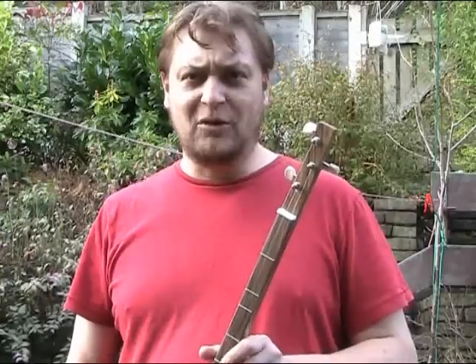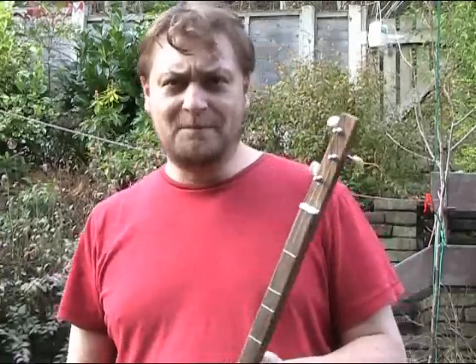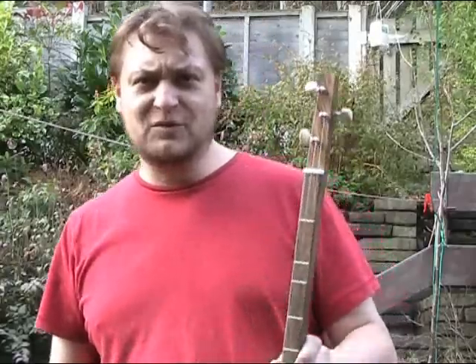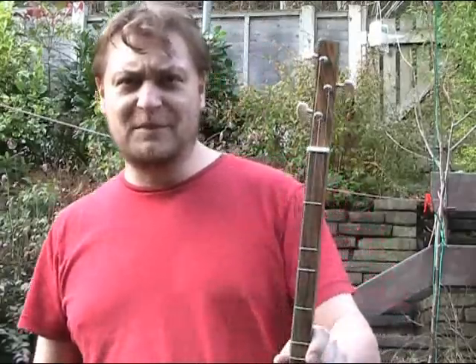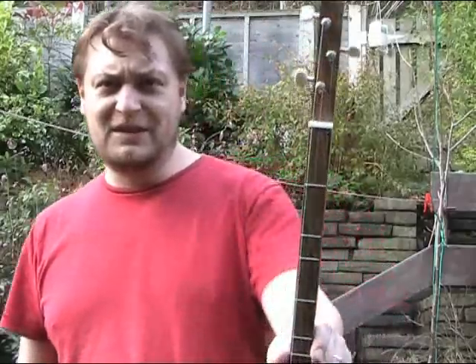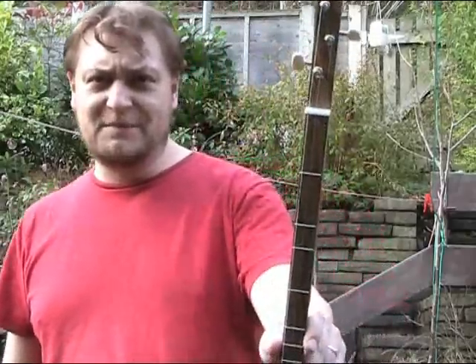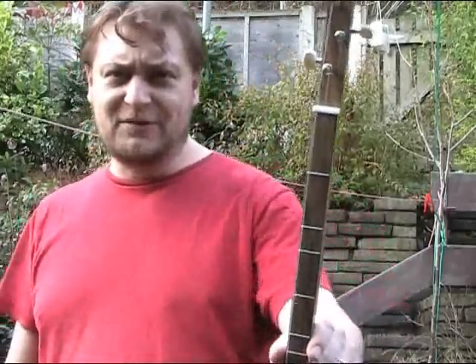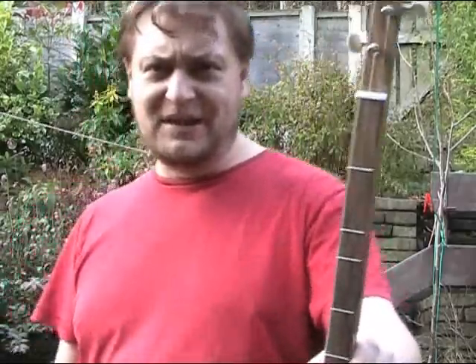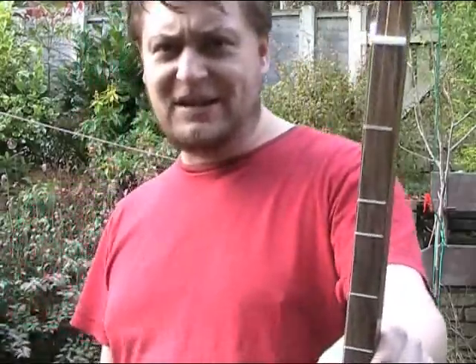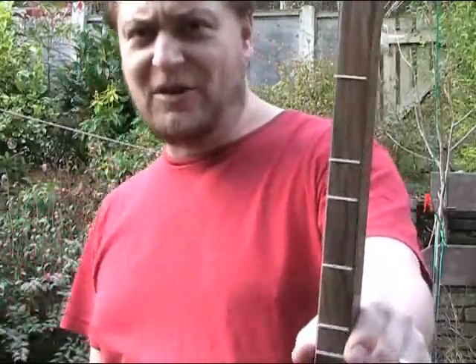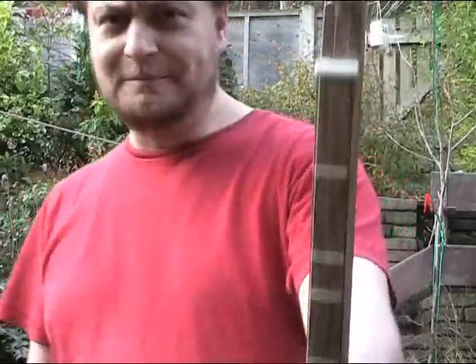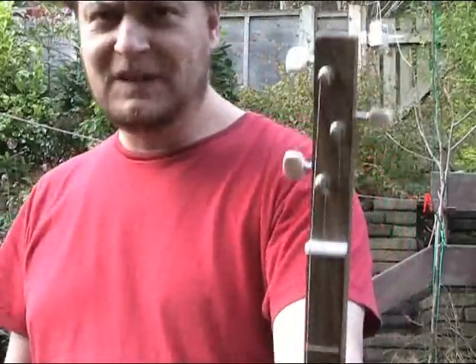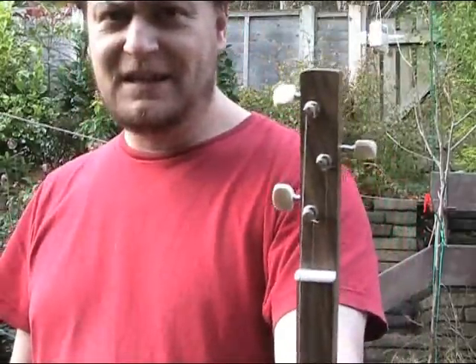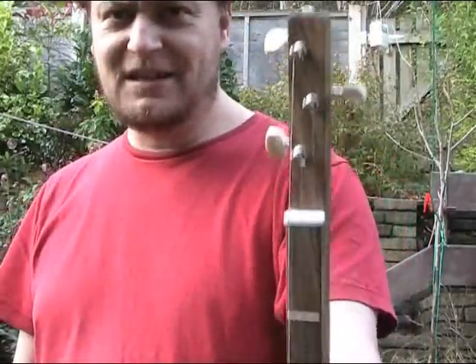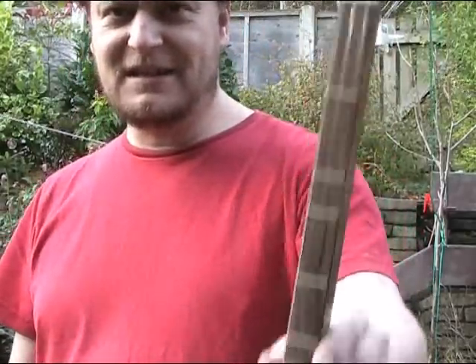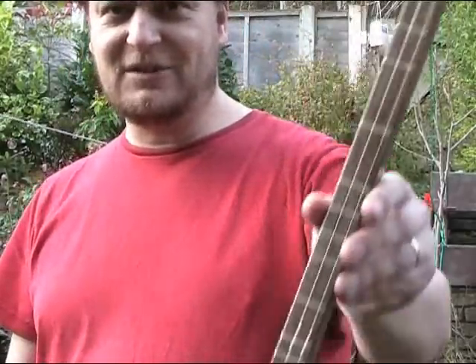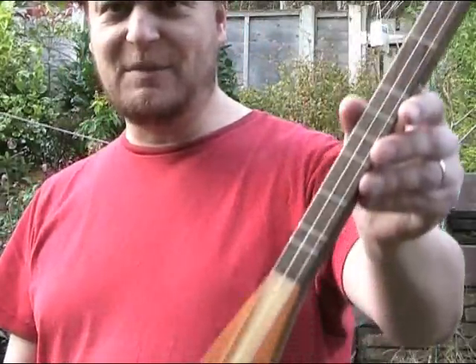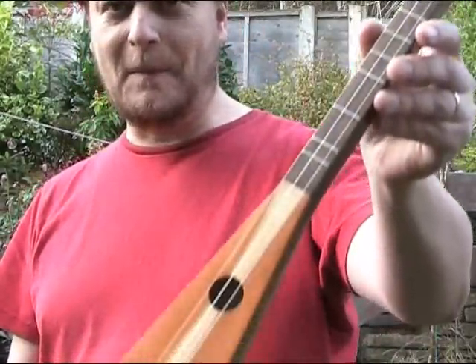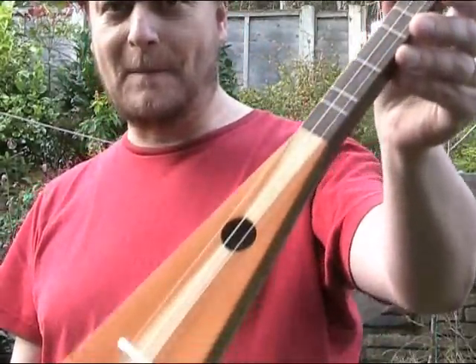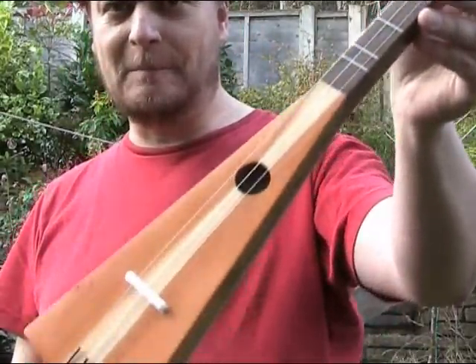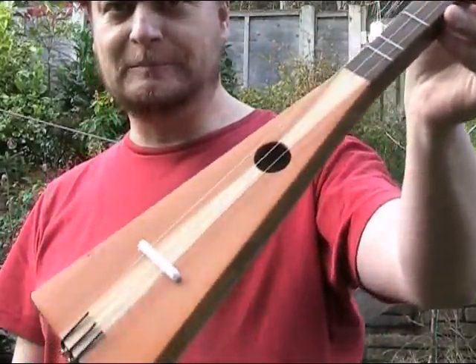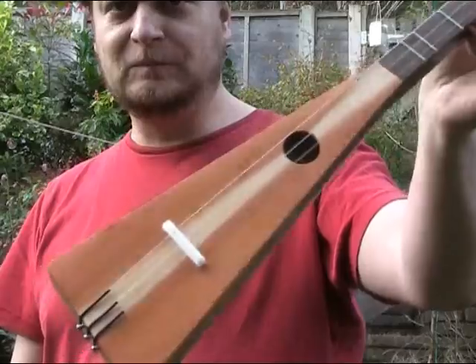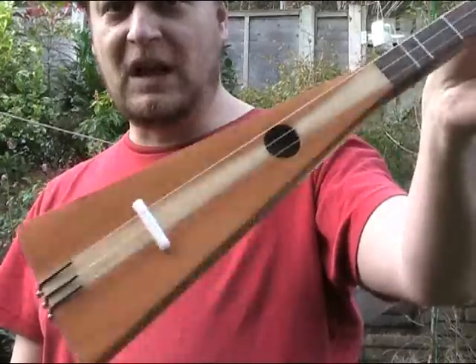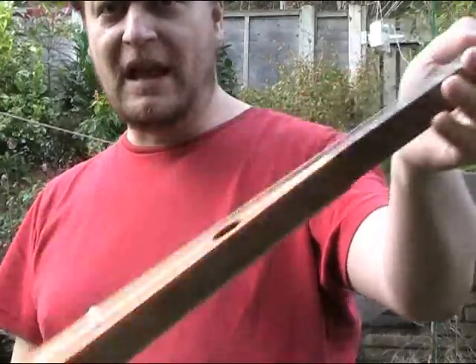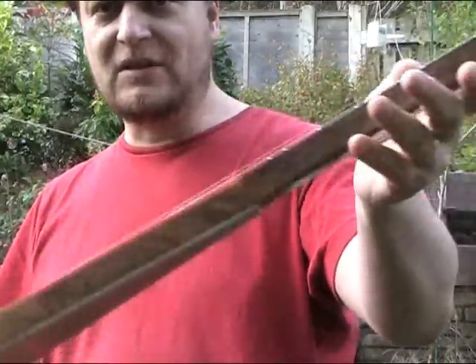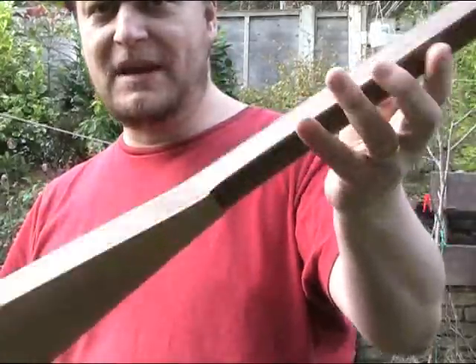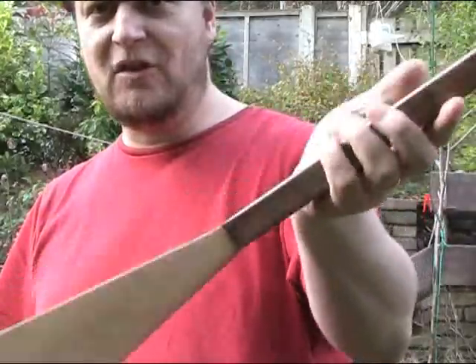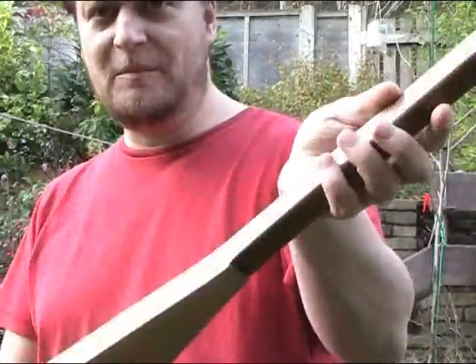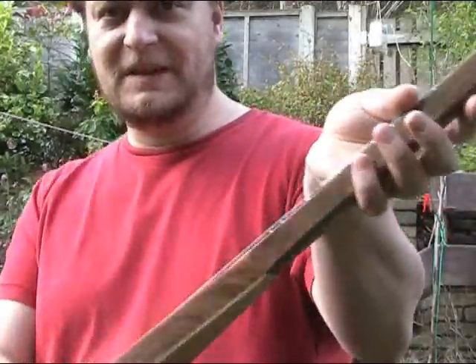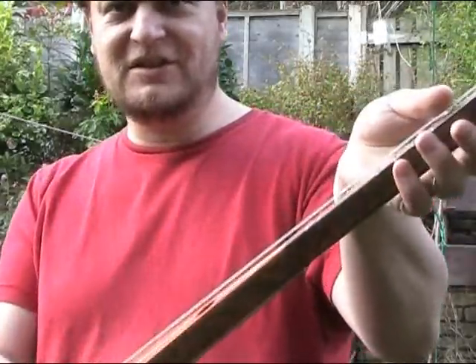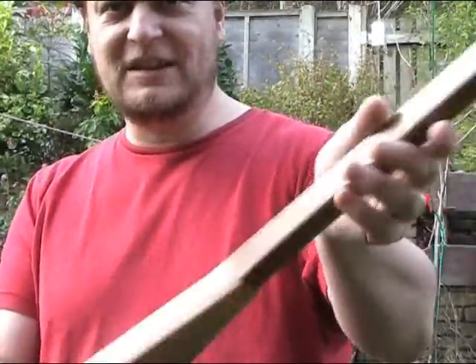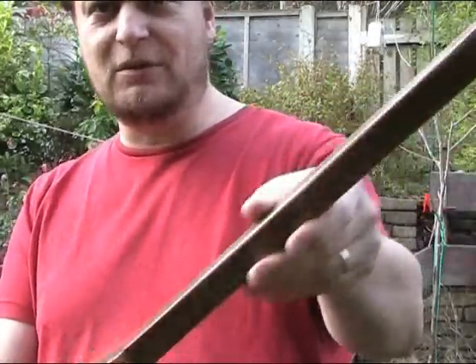Hello there, this is one of my newest builds from Tinguitar.com. This is a stick dulcimer. It's all made from indigenous English woods.